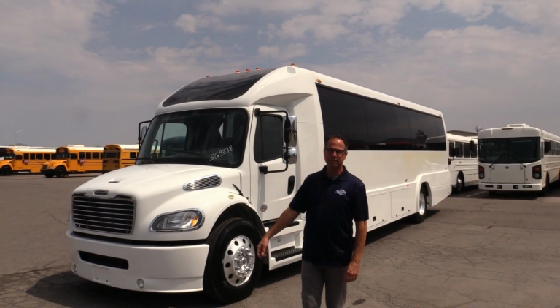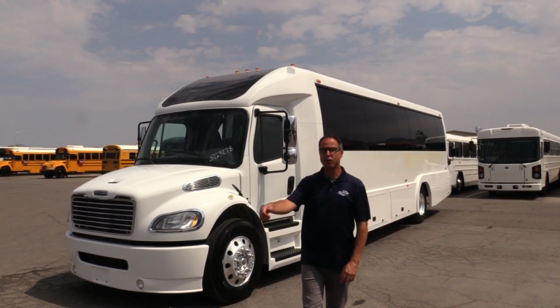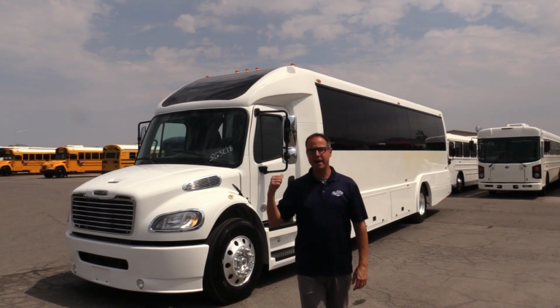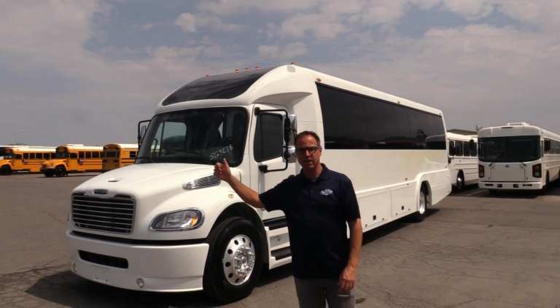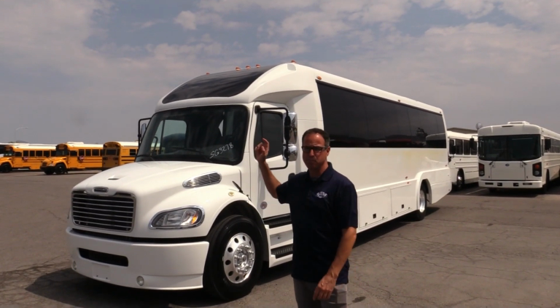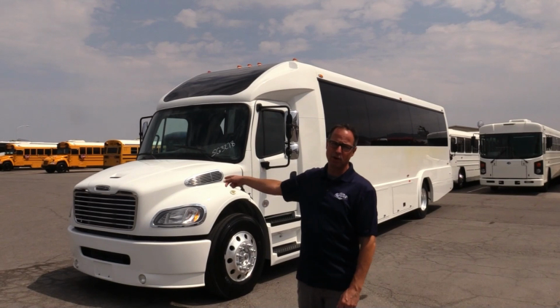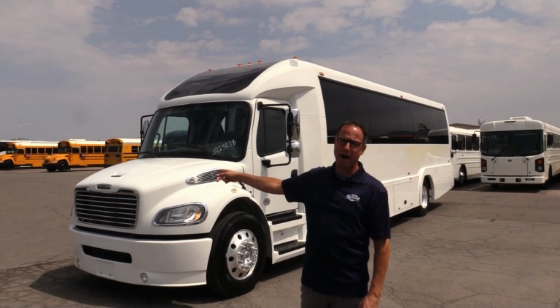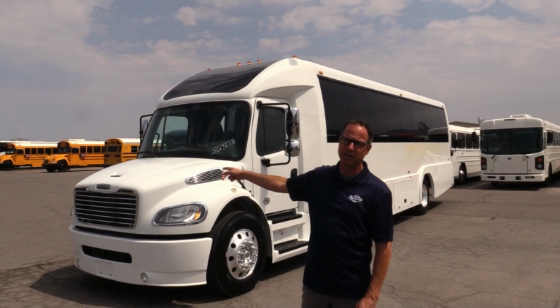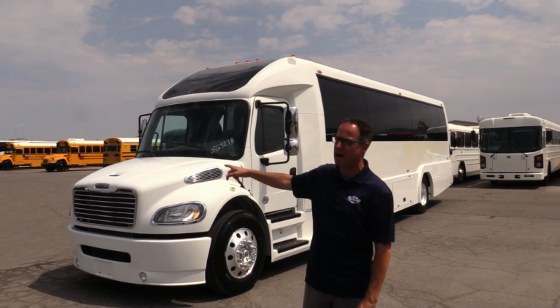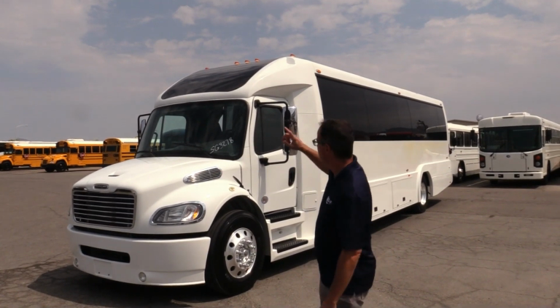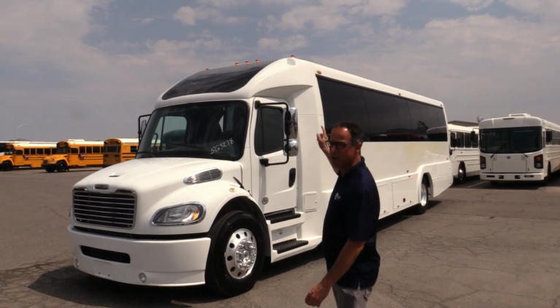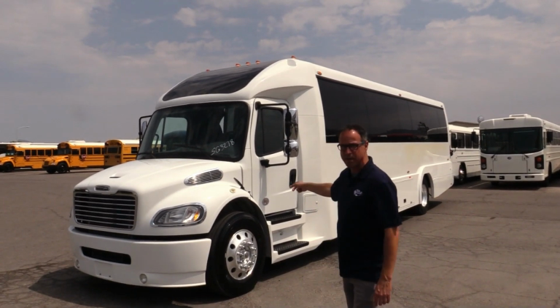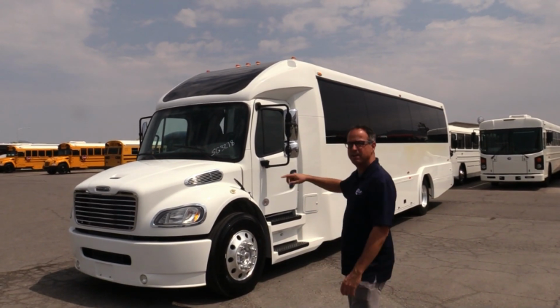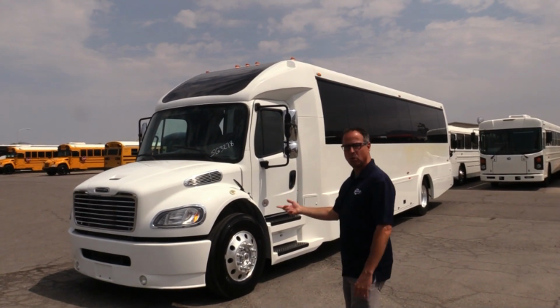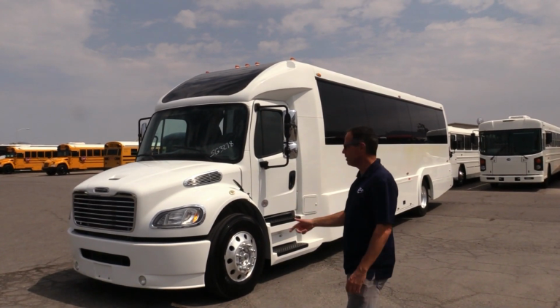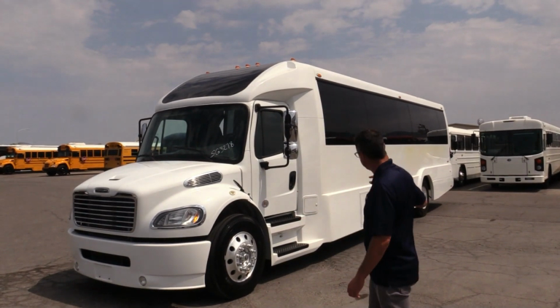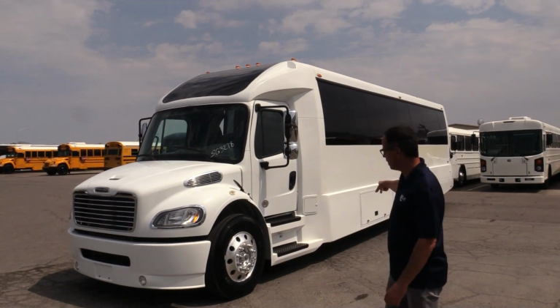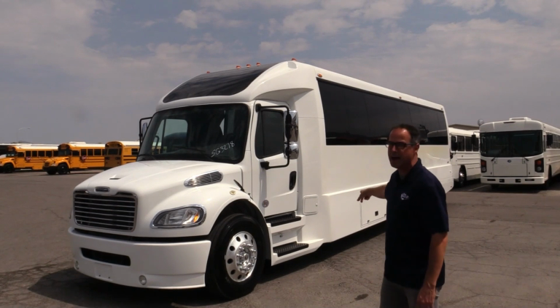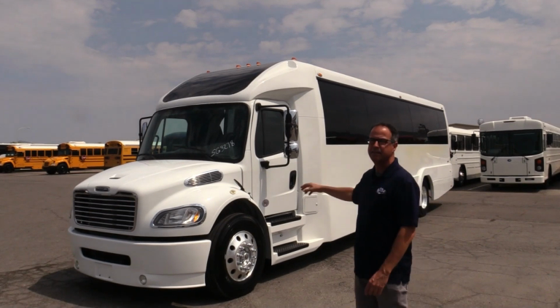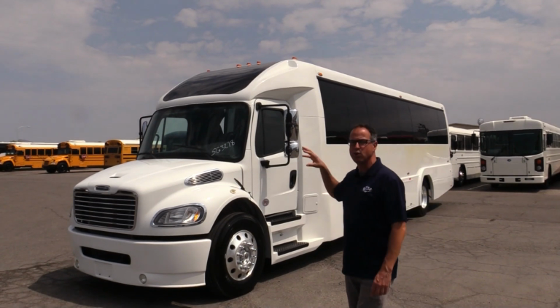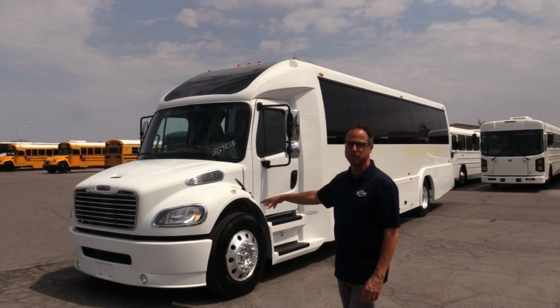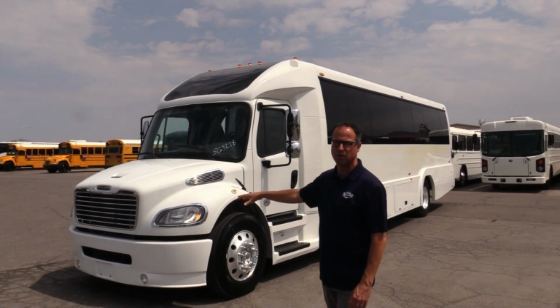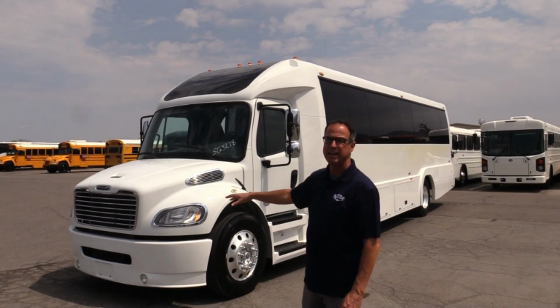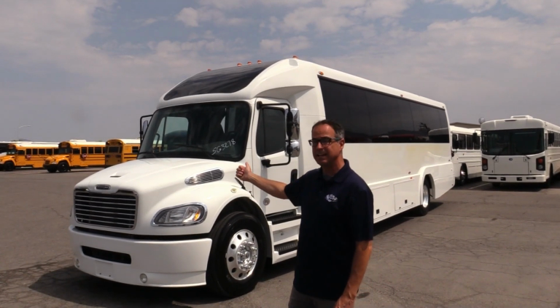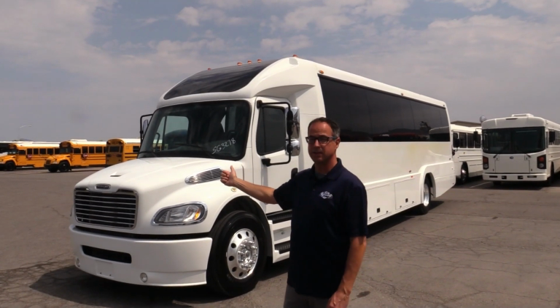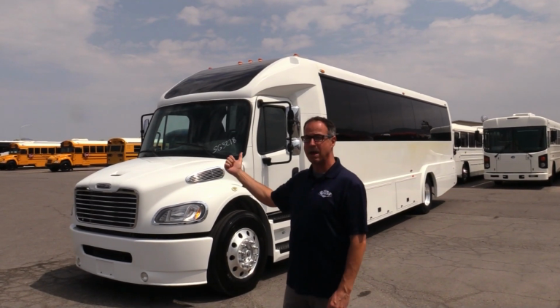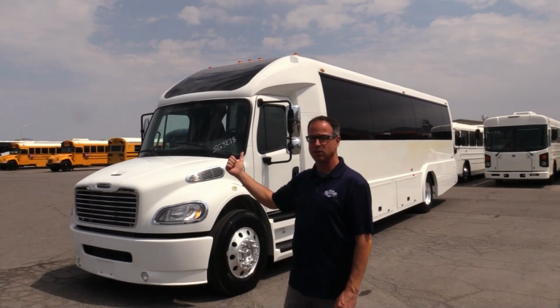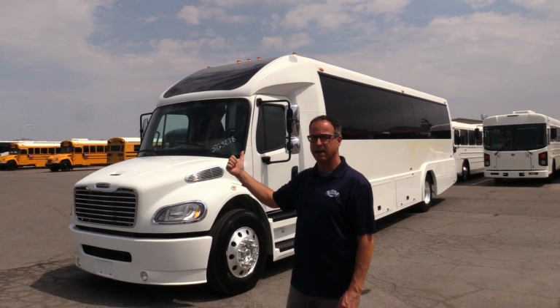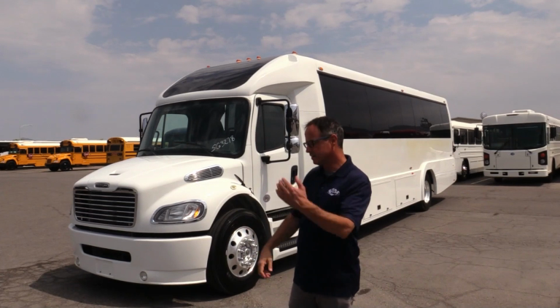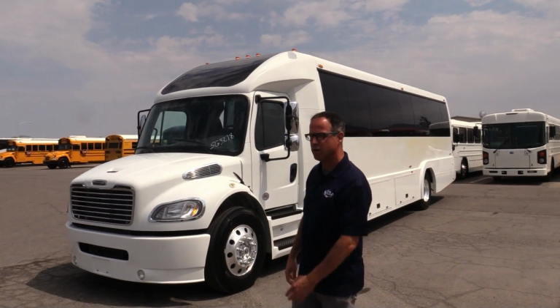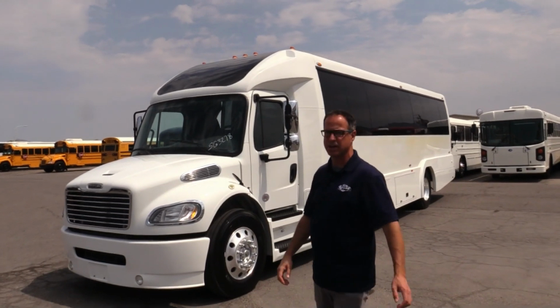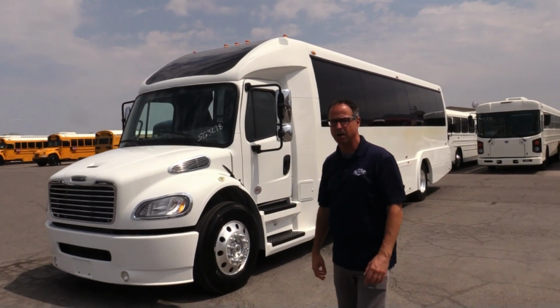This seats 30 passengers. You've got a seat for a co-pilot. You've got a restroom back there, storage in the rear, and storage on the side. This is a gorgeous shuttle, executive style inside. I can't wait to show you the inside. Let's take a walk around and check it out.